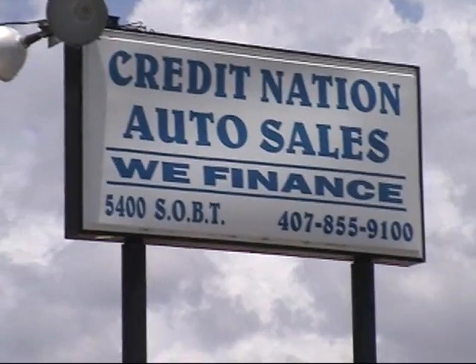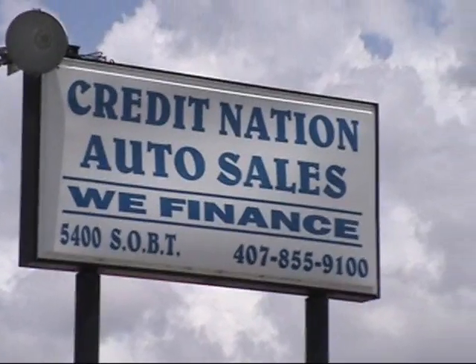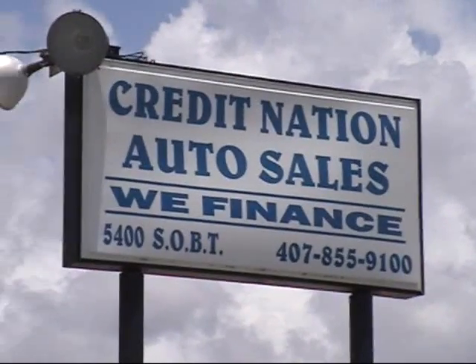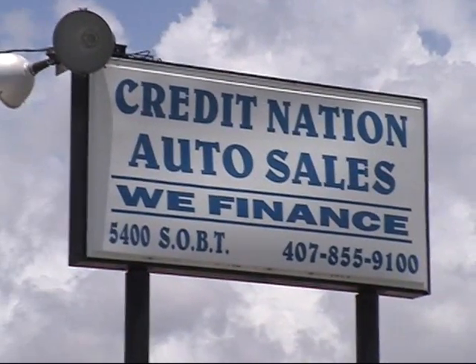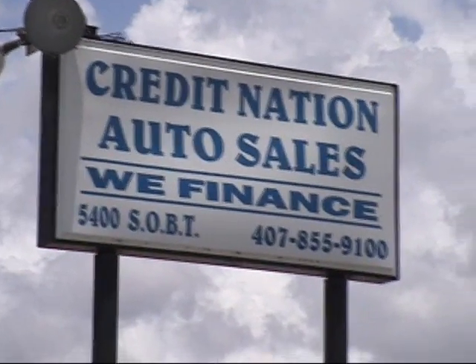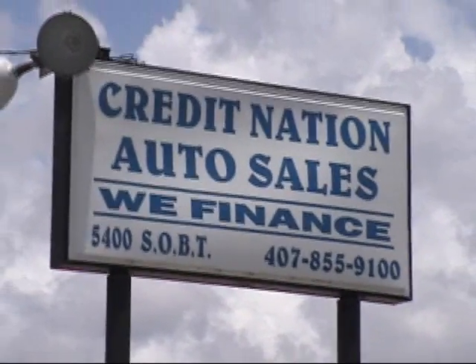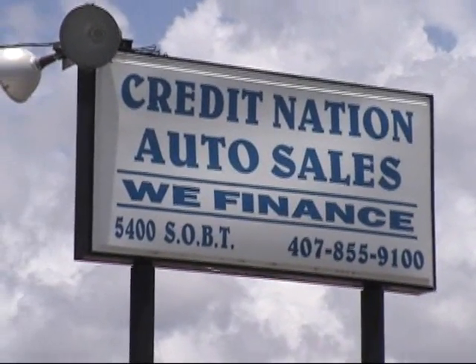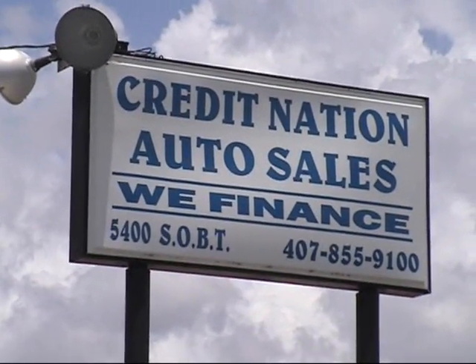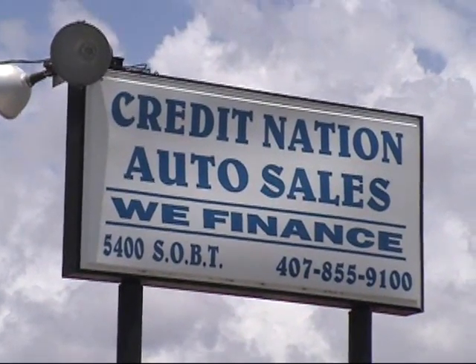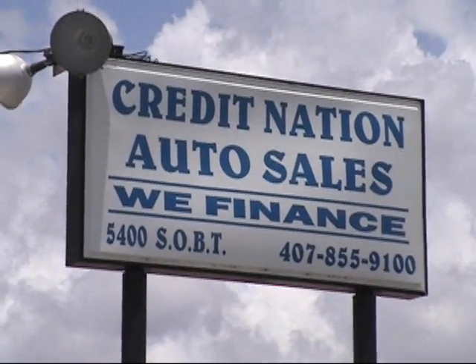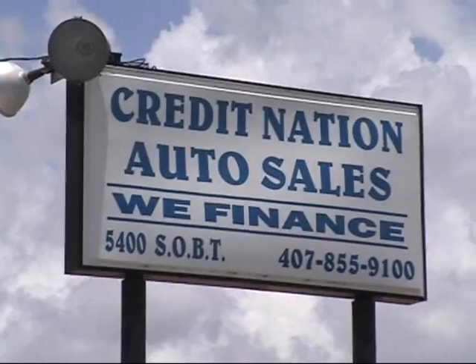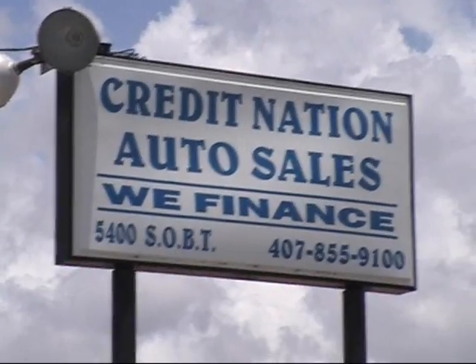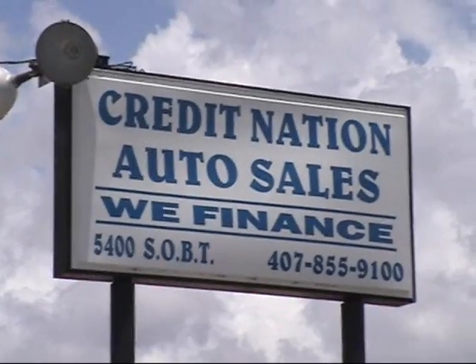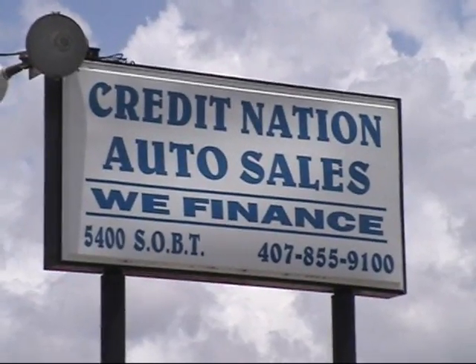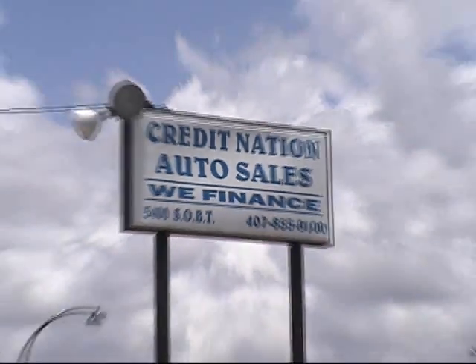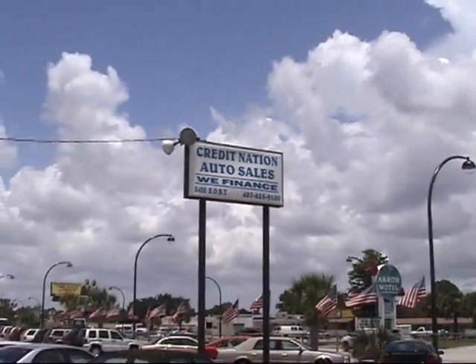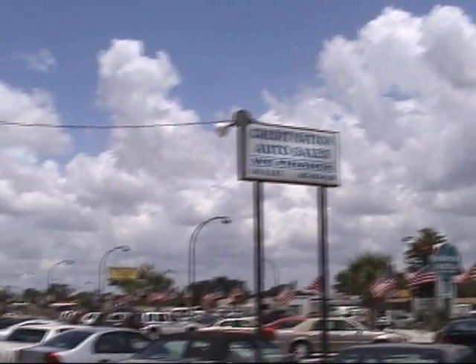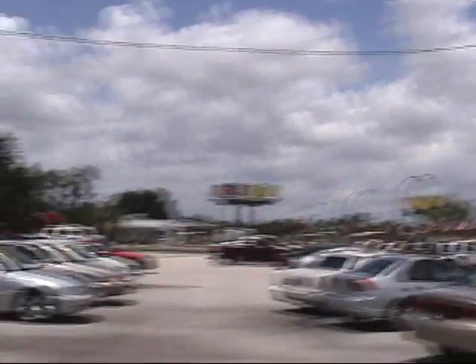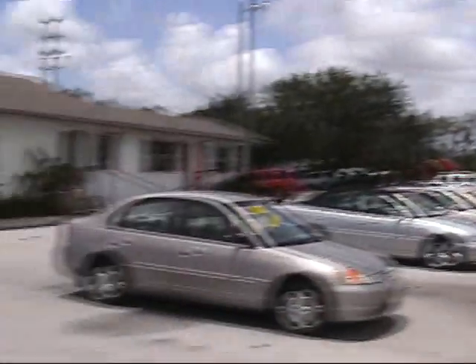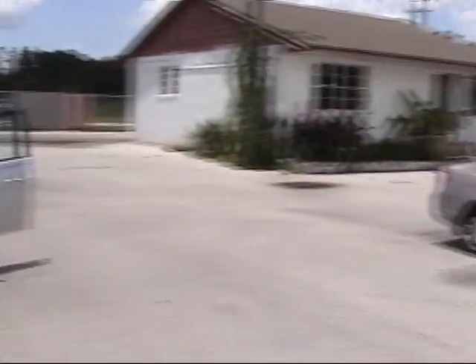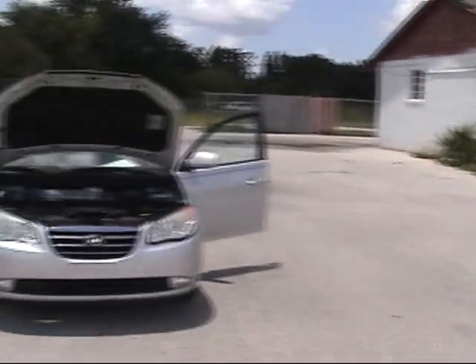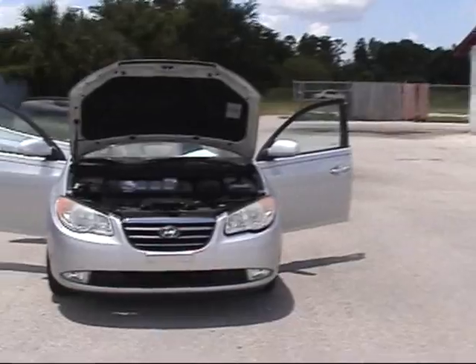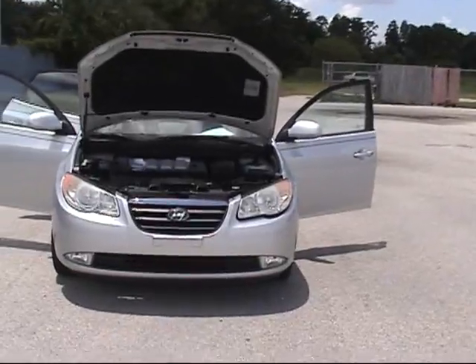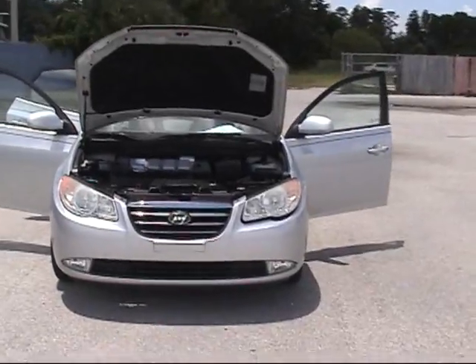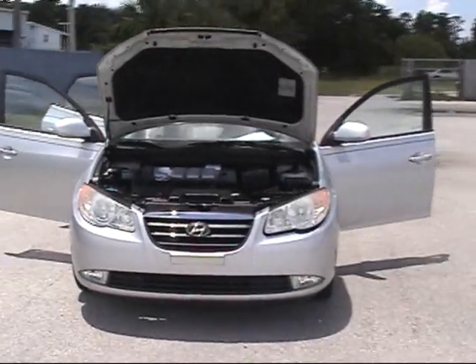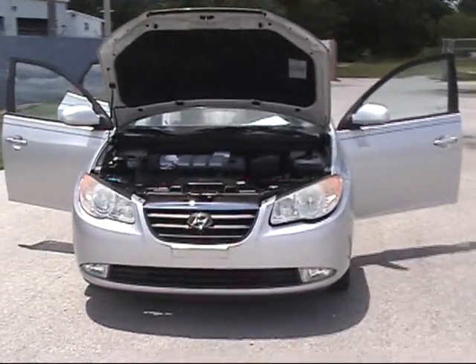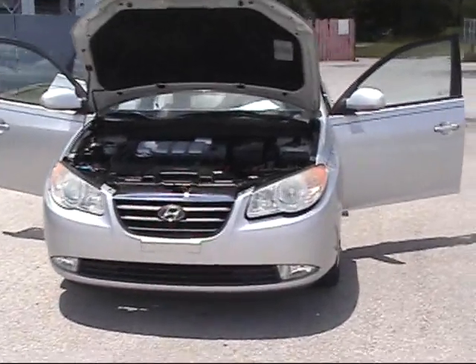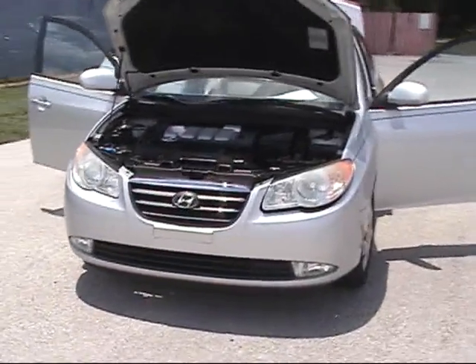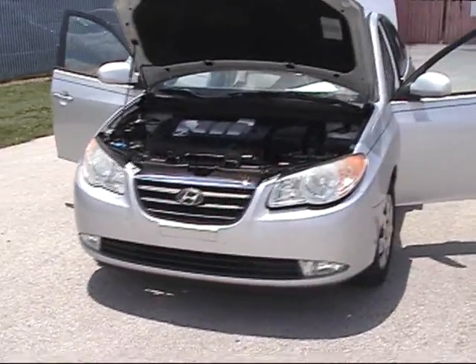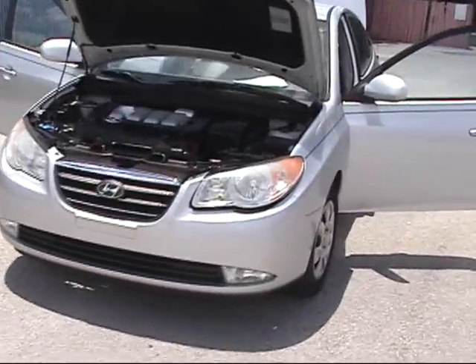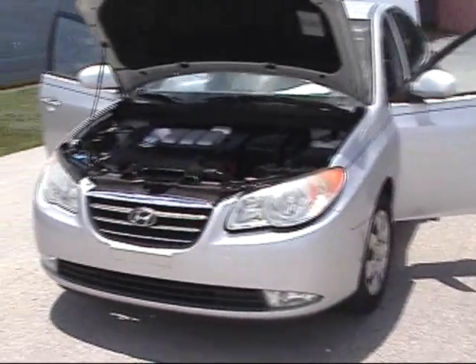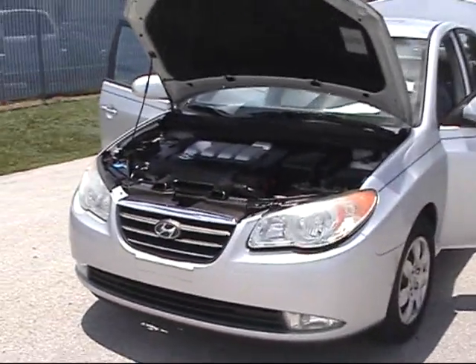We specialize in financing great people in great vehicles with amazingly low down payments and amazingly low monthly payments. Right now I'm going to show you a 2007 Hyundai Elantra — we're going to take a little video tour of this vehicle so you can see what it's exactly about.